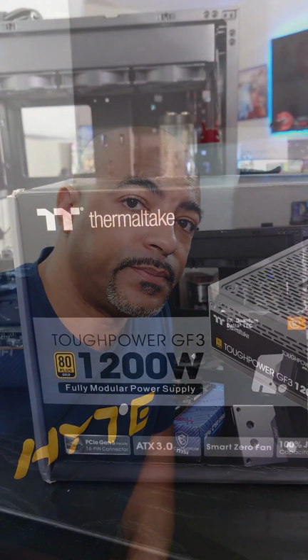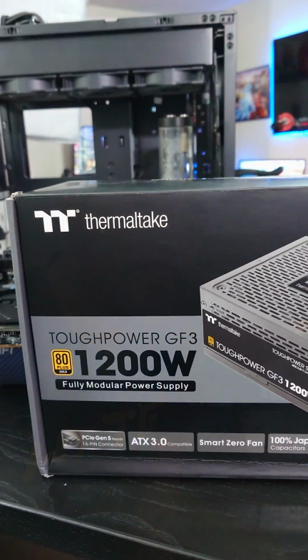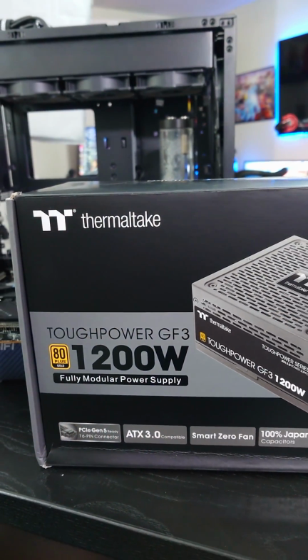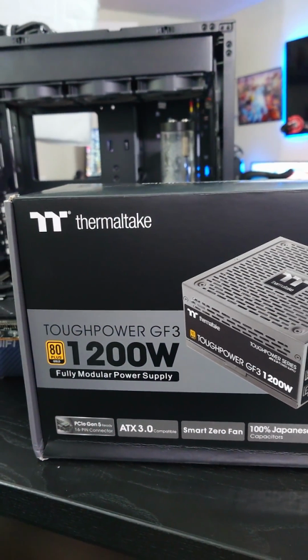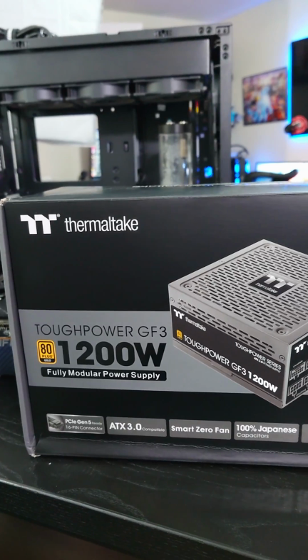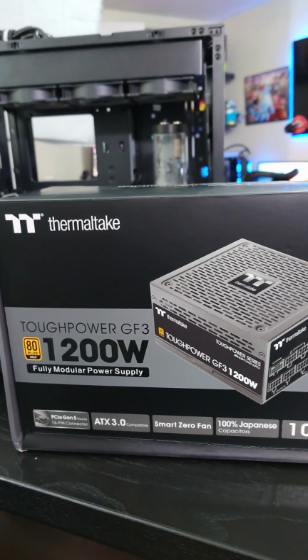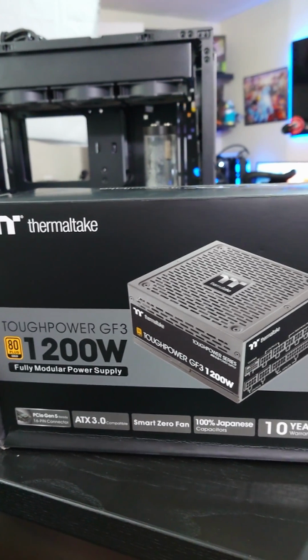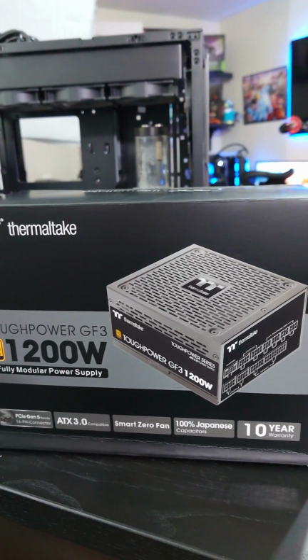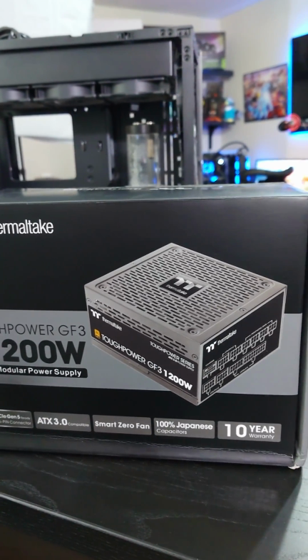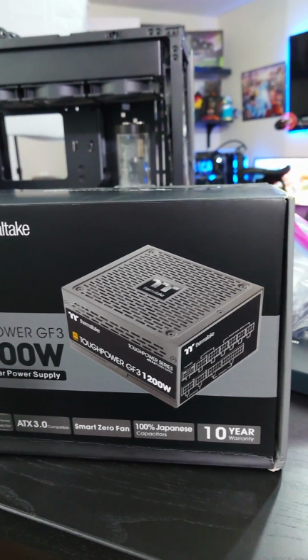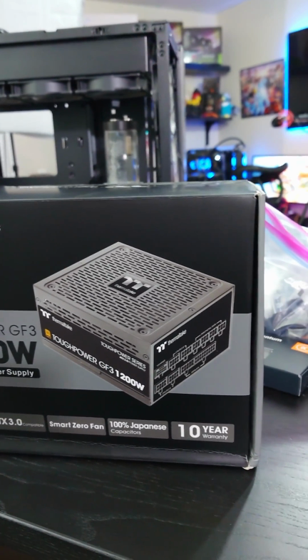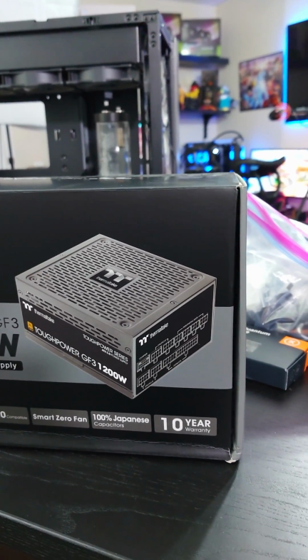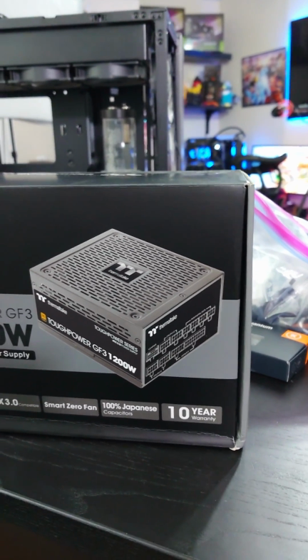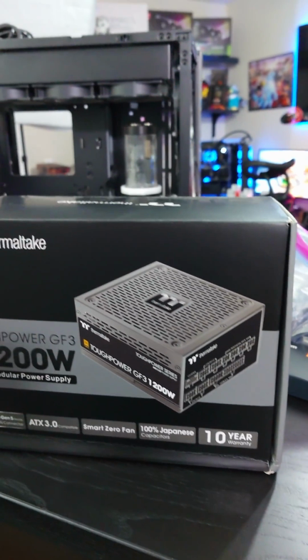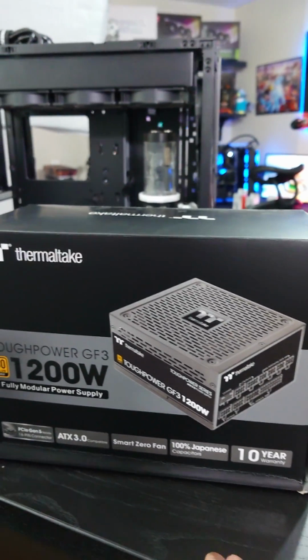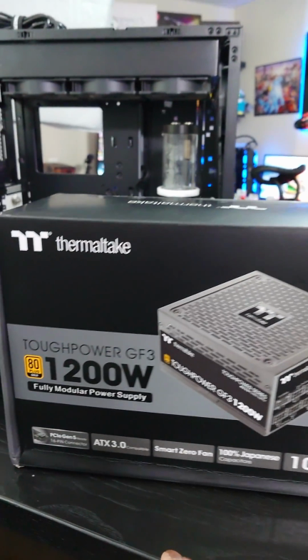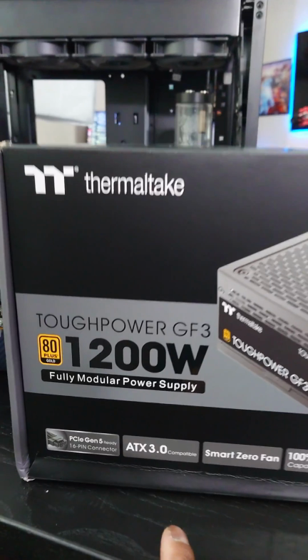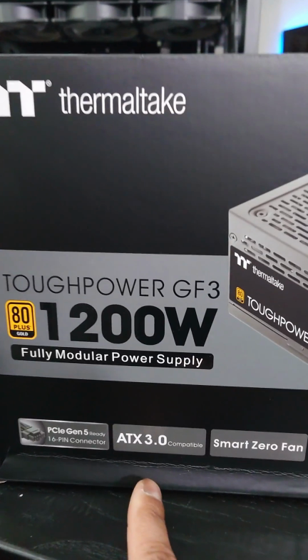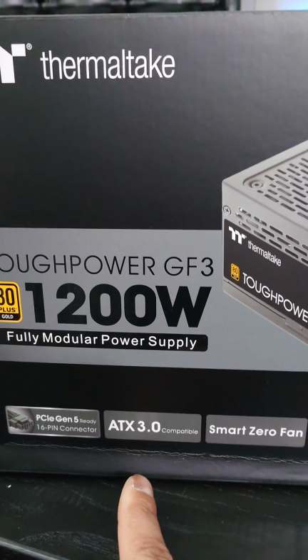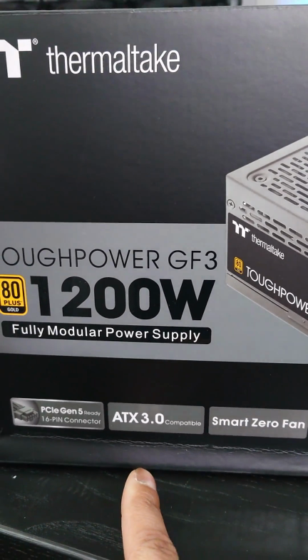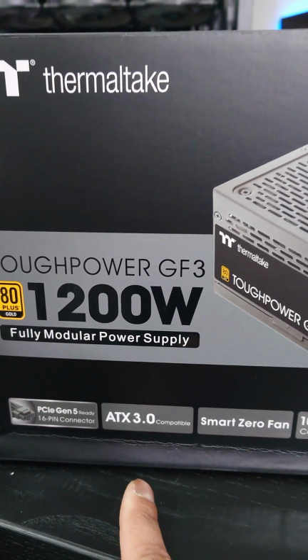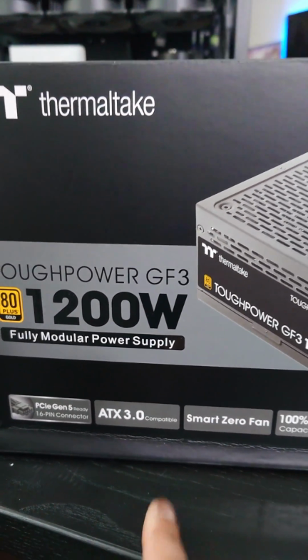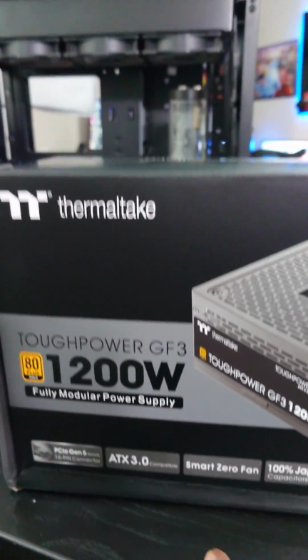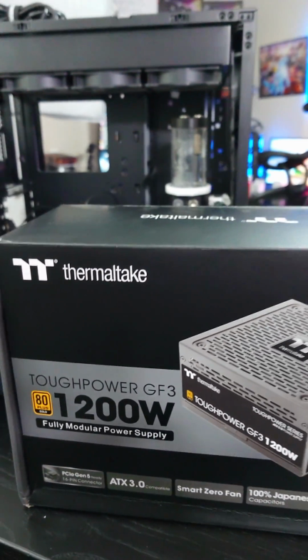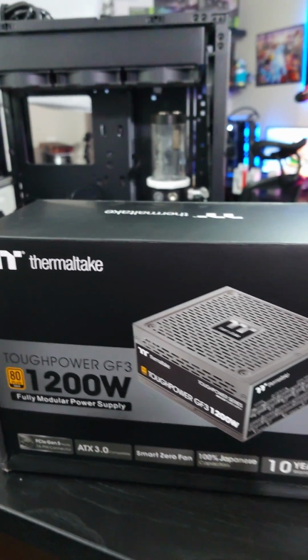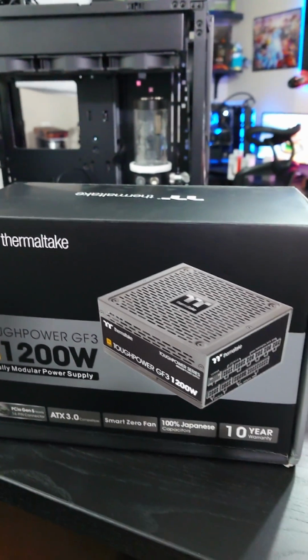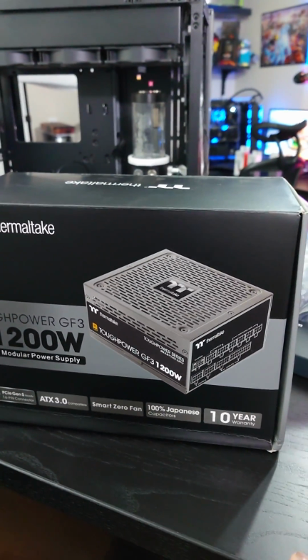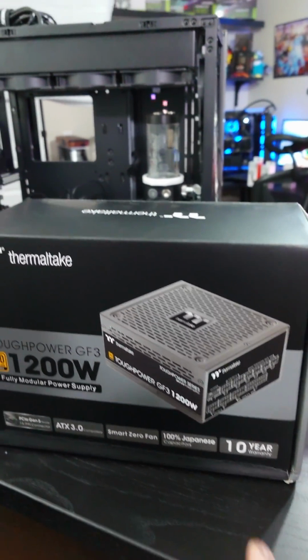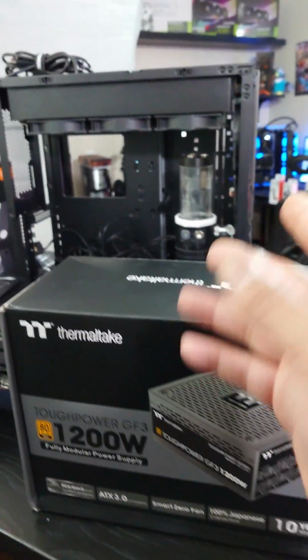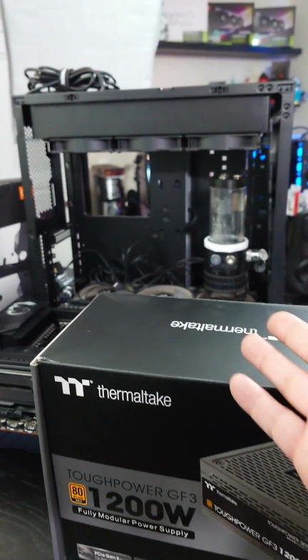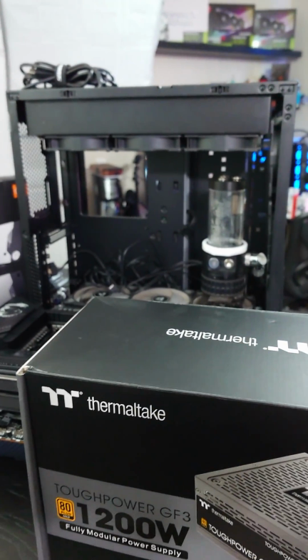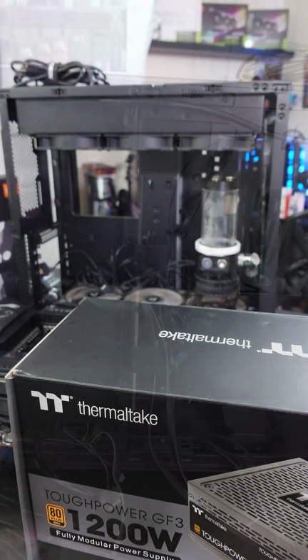I have an extra Thermaltake Tough Power GF3 1200 watt 80 Plus Gold power supply unit laying around, so we're going to use this because it does have the new standard ATX 3.0, which is compatible with 4090s, which we will be using in this build.